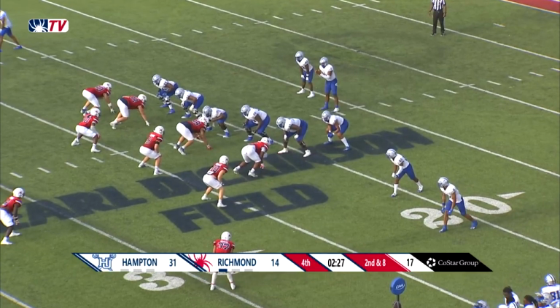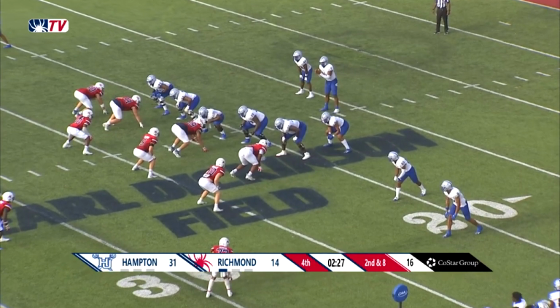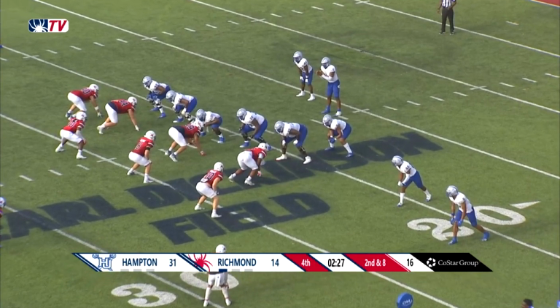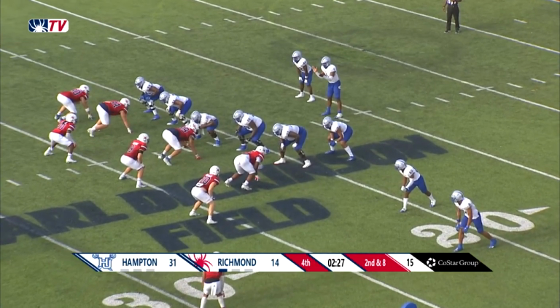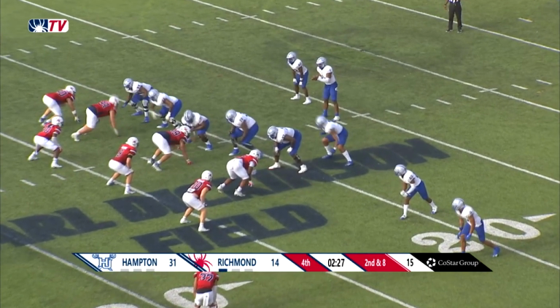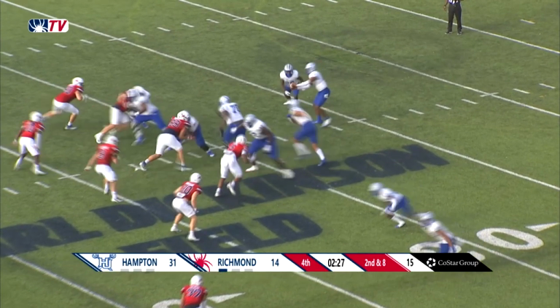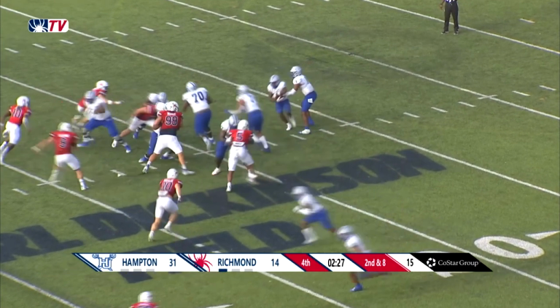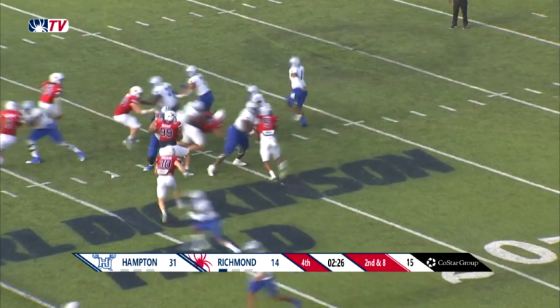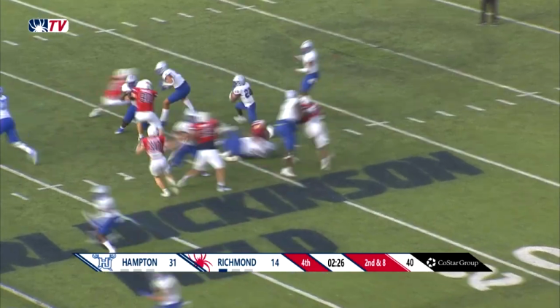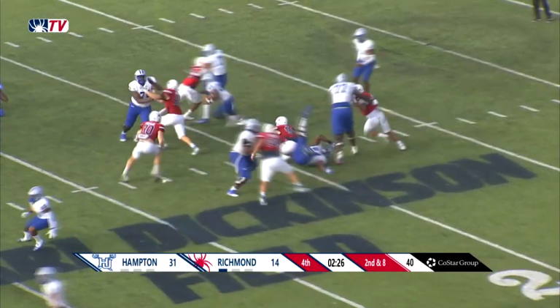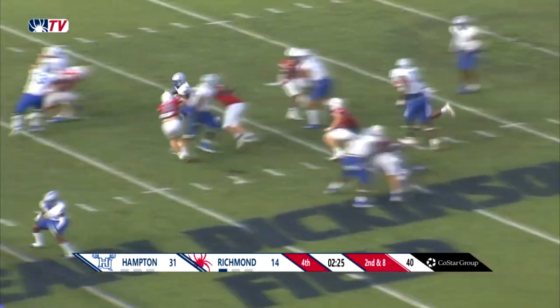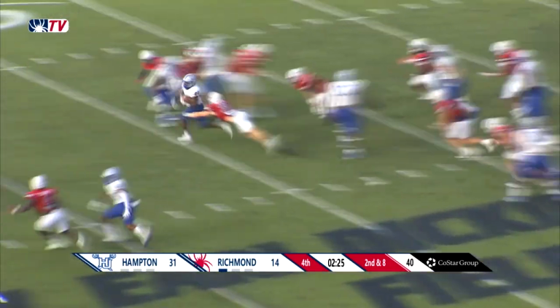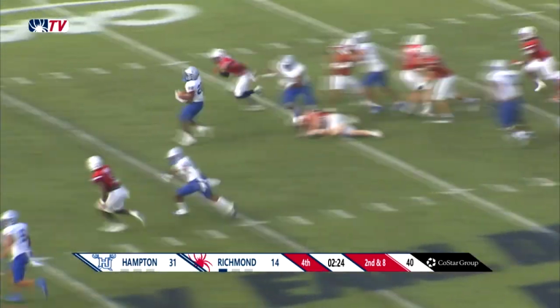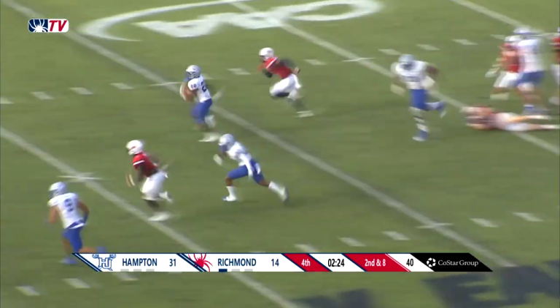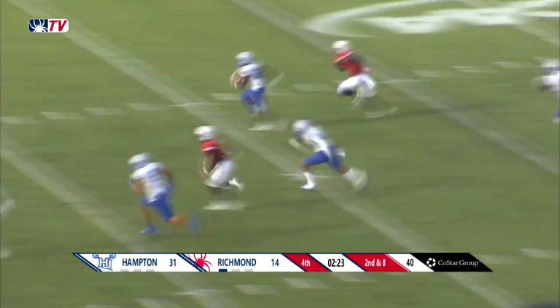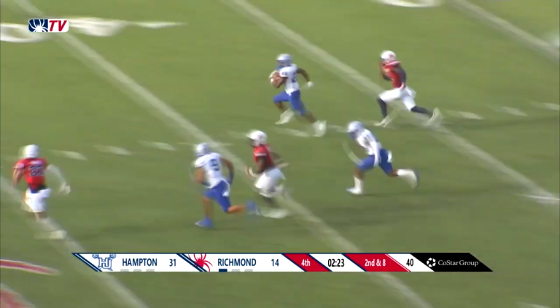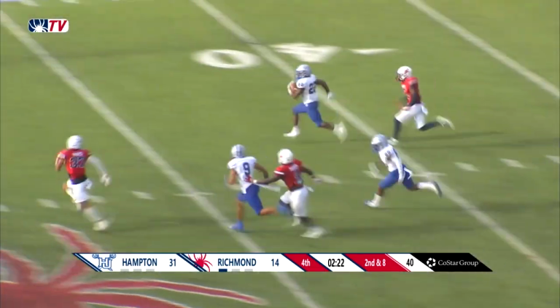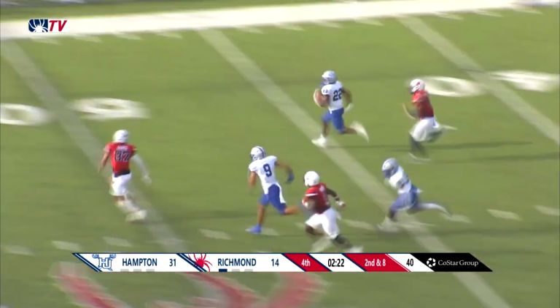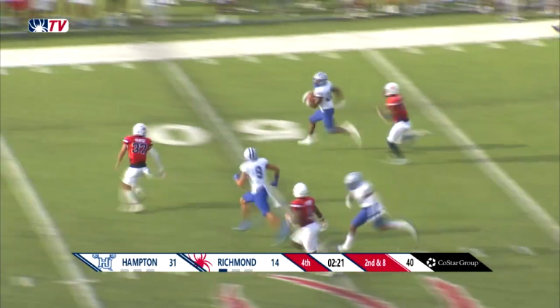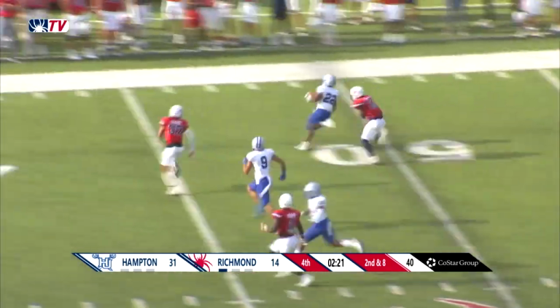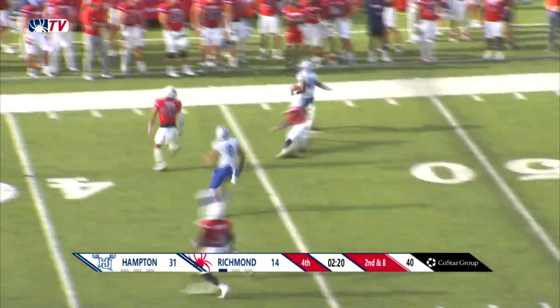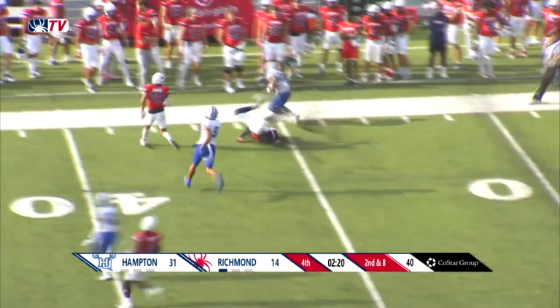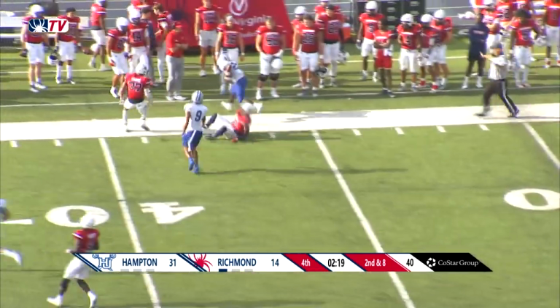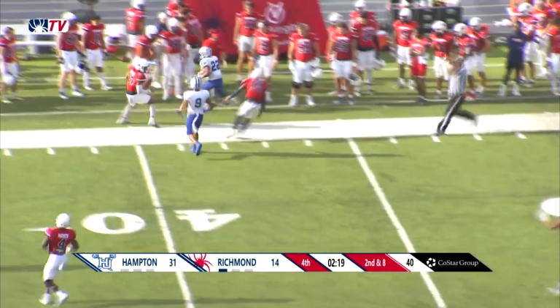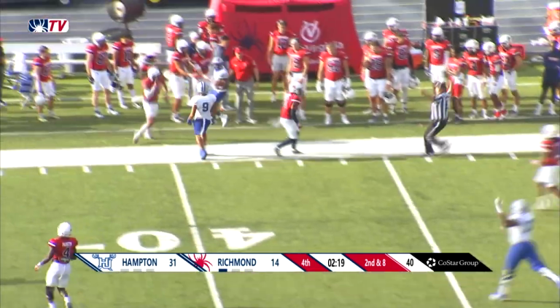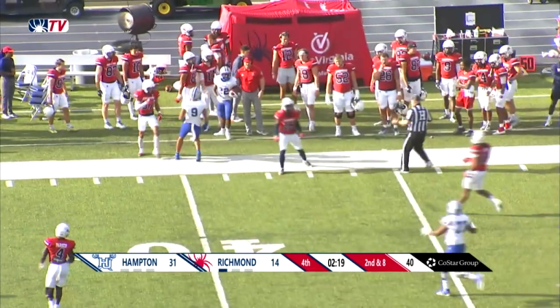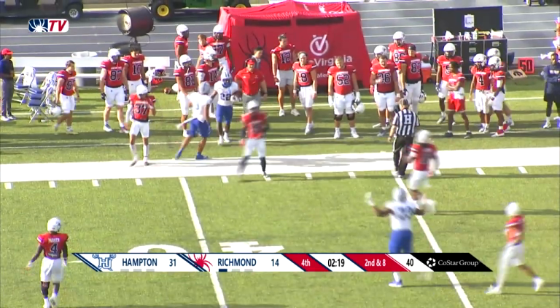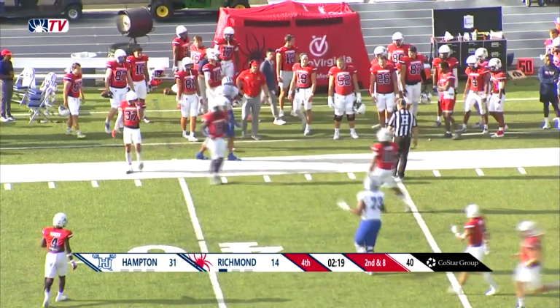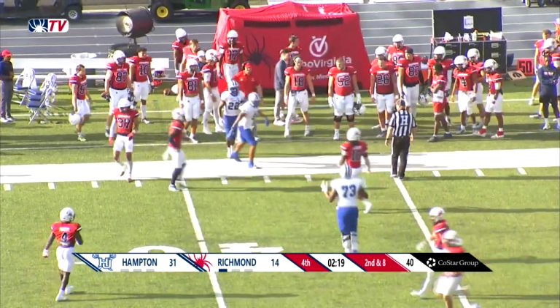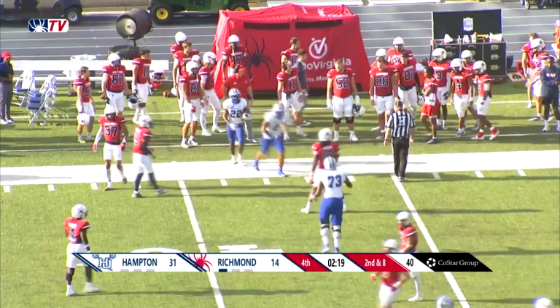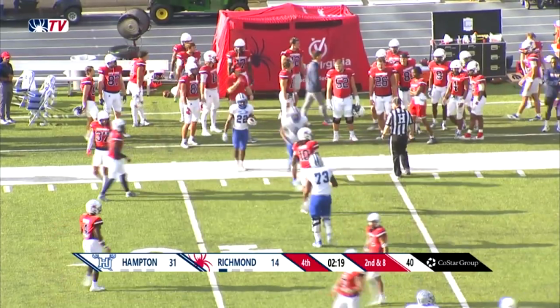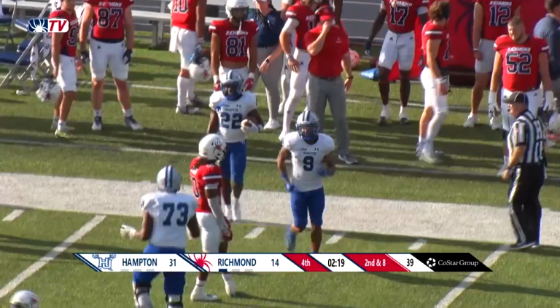204 on the ground and counting. Butts — look out! Darren Butts through the midfield, and he will just glide out of bounds at the Spider 45-yard line.